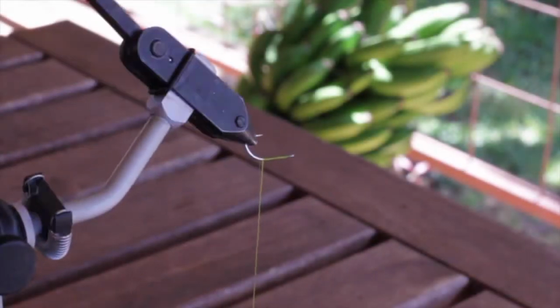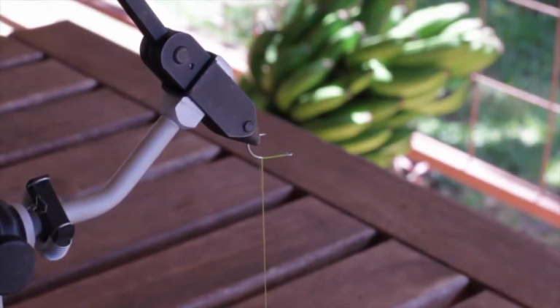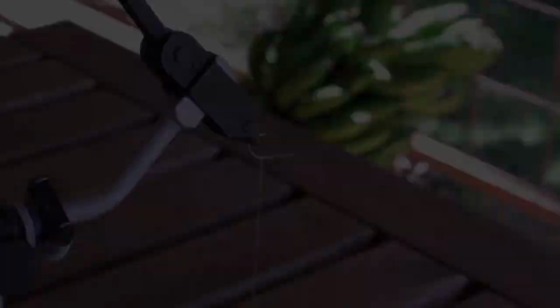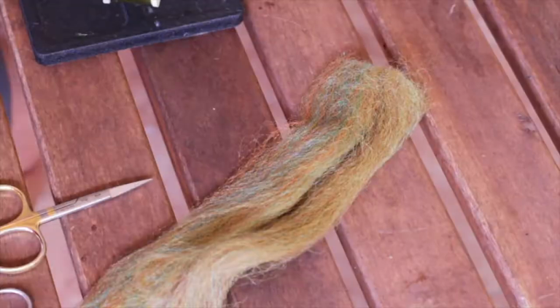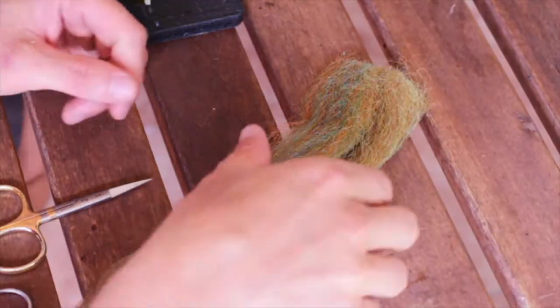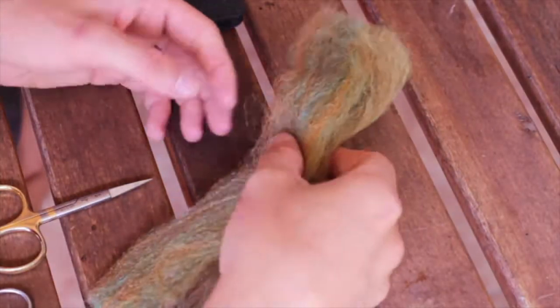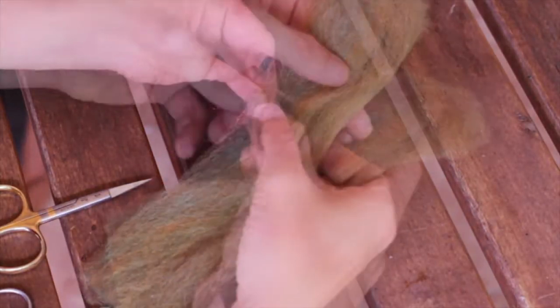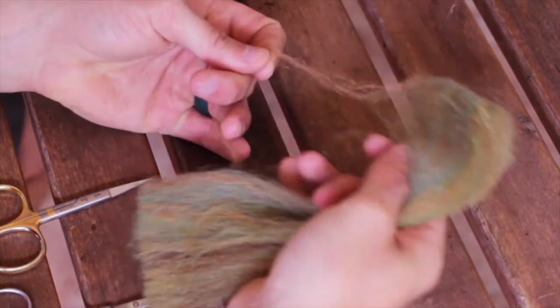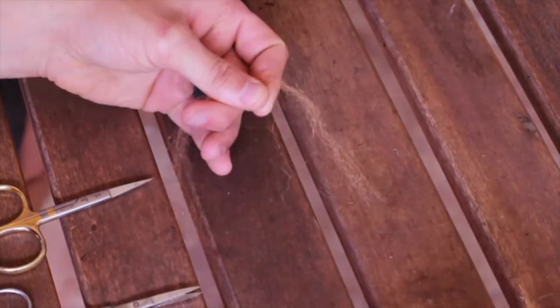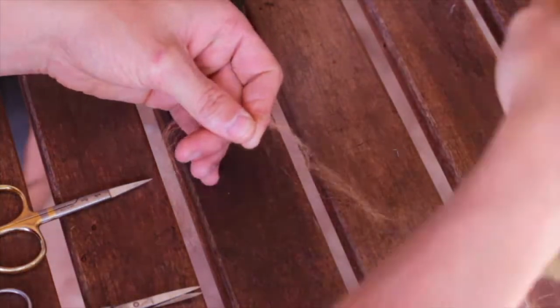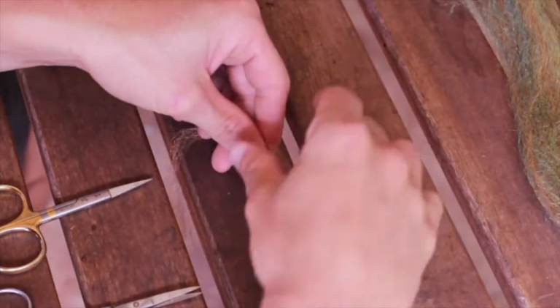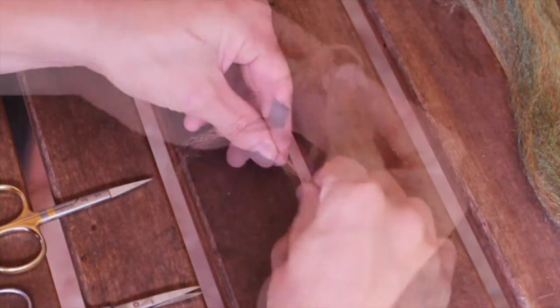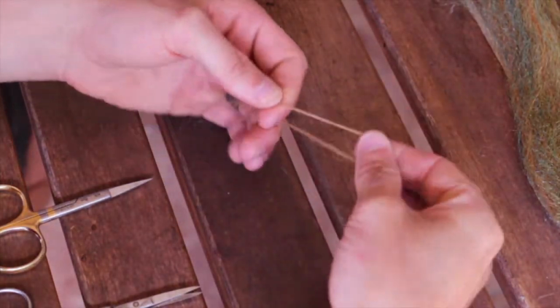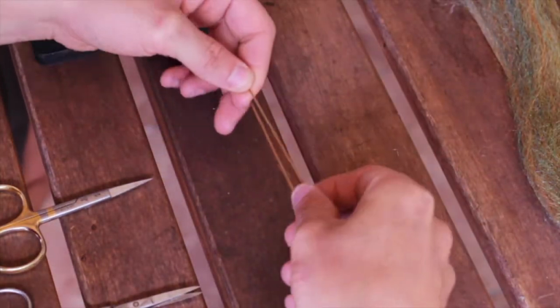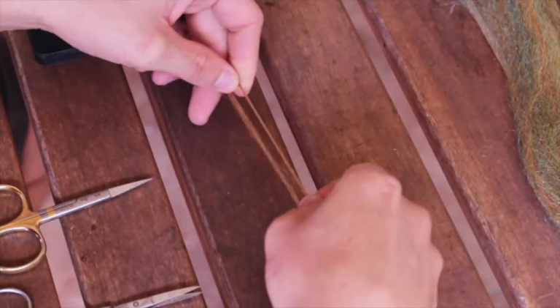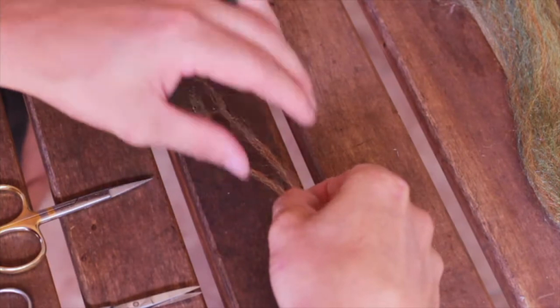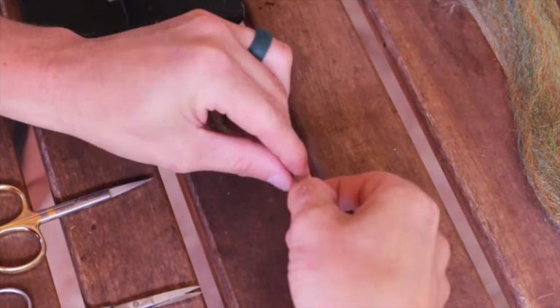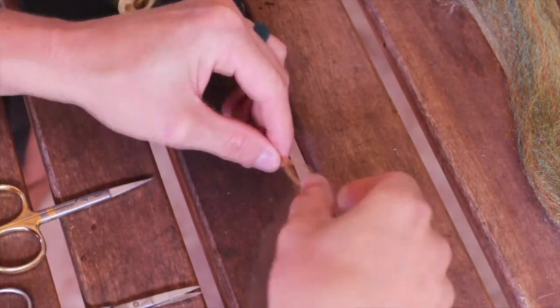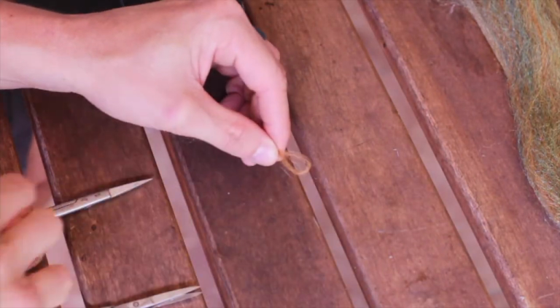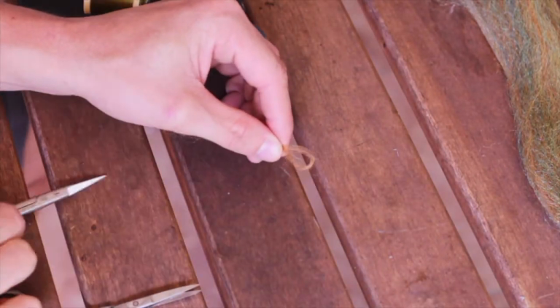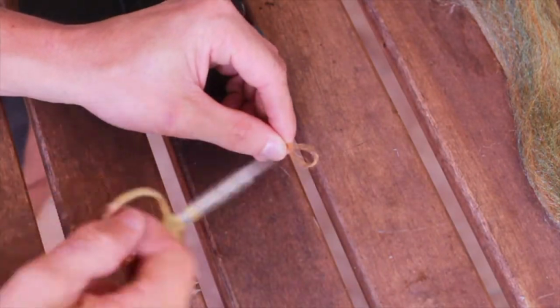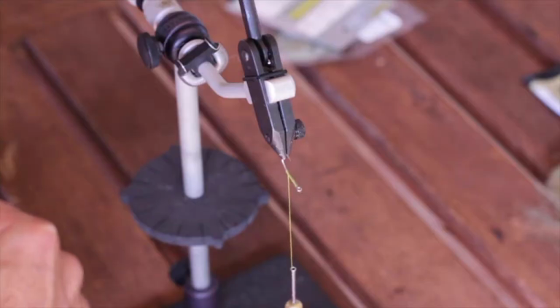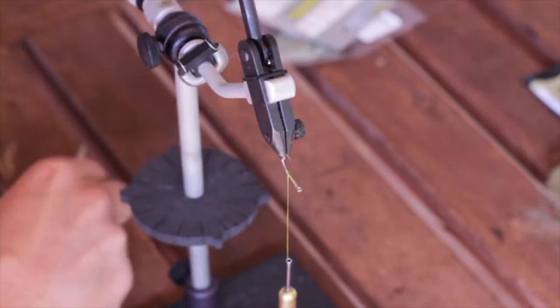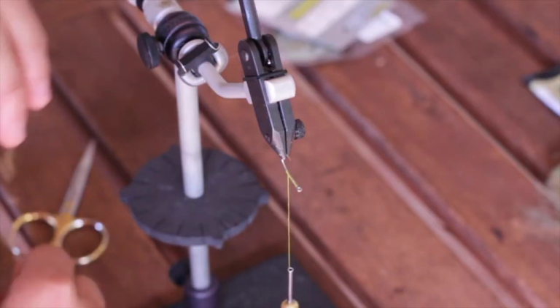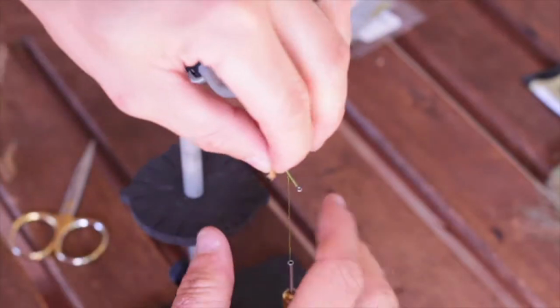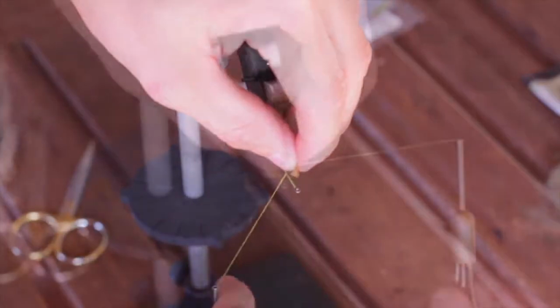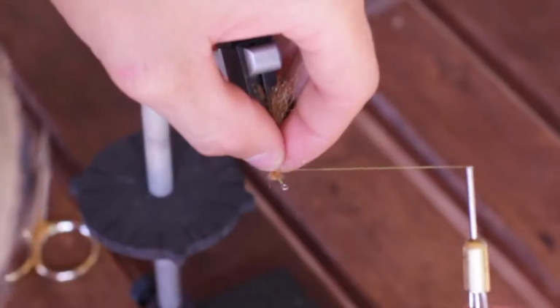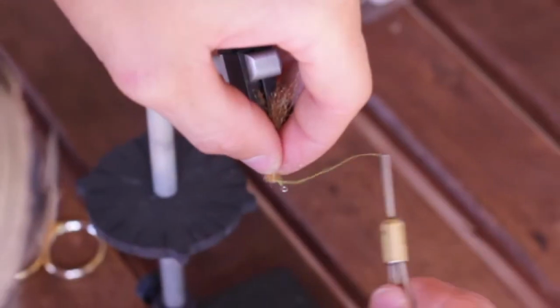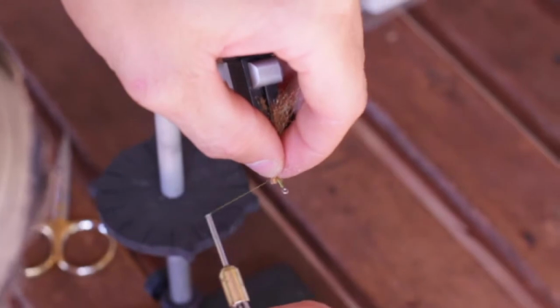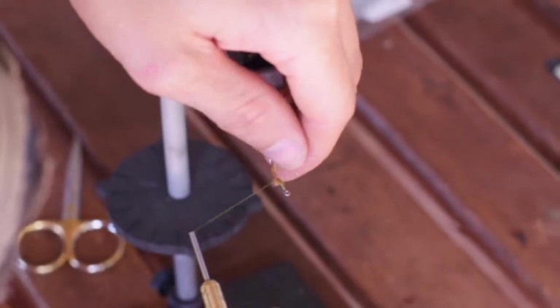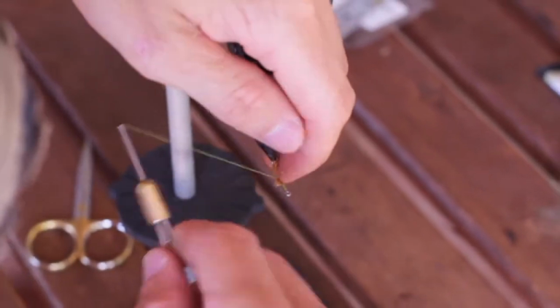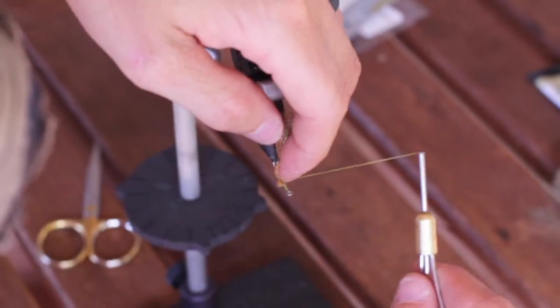After that, reach for your EP fibers, pull out a few fibers, fold them over on itself and then shorten it down just a bit and go ahead and attach this on what would be the inside of the hook shank.